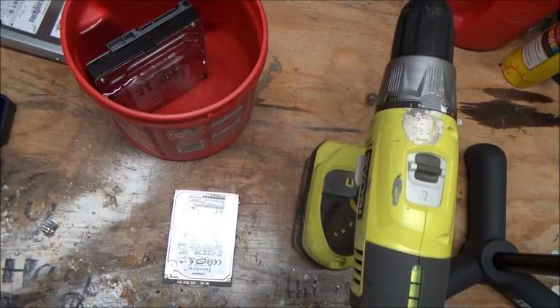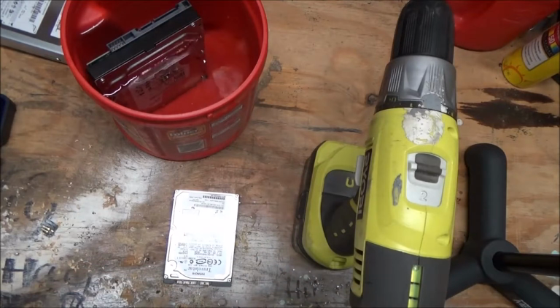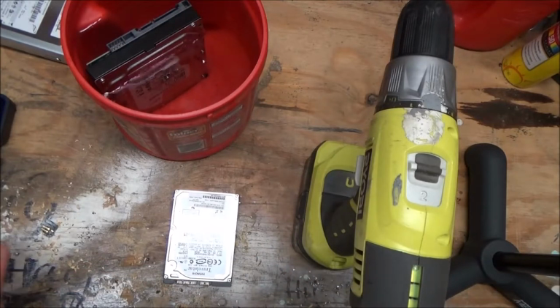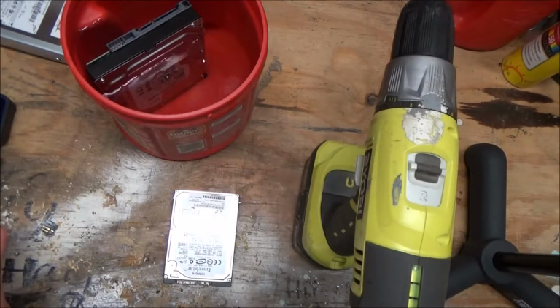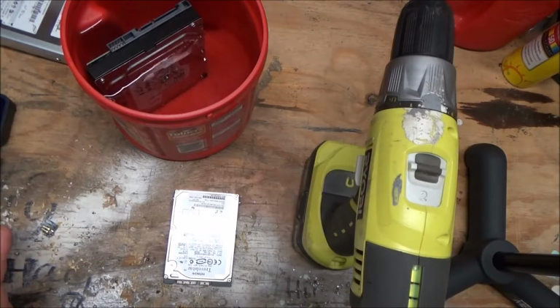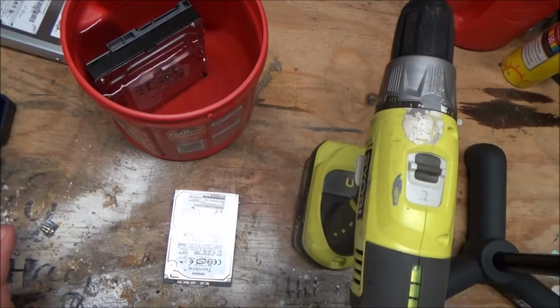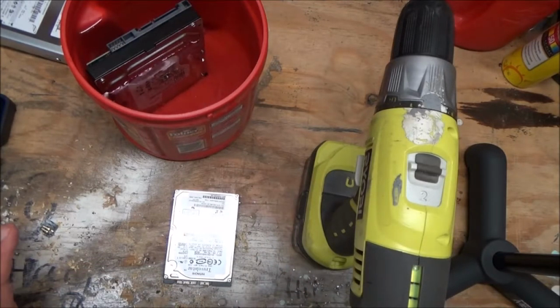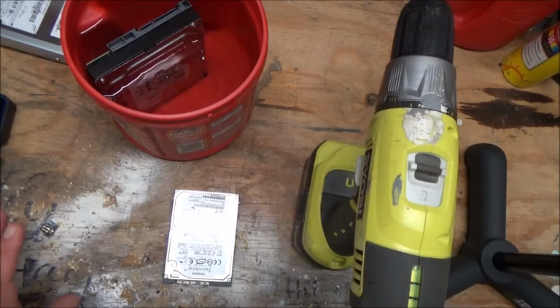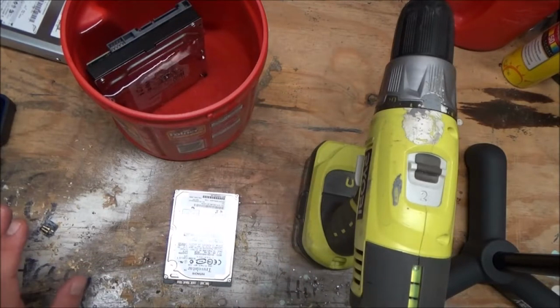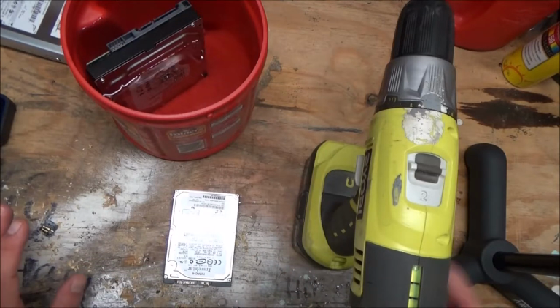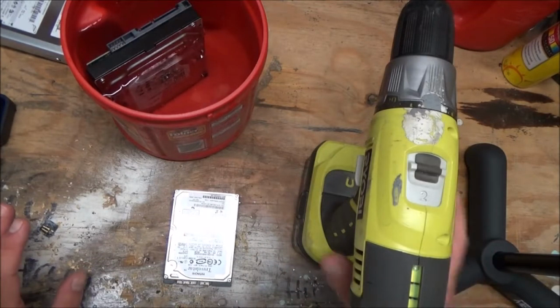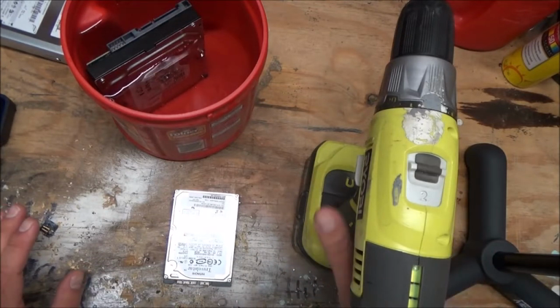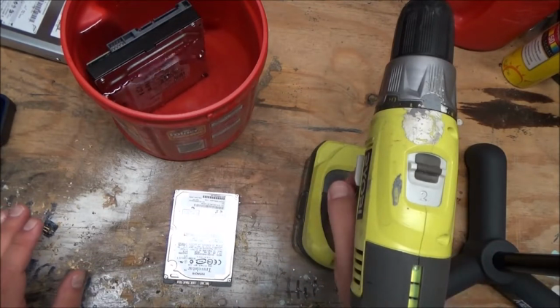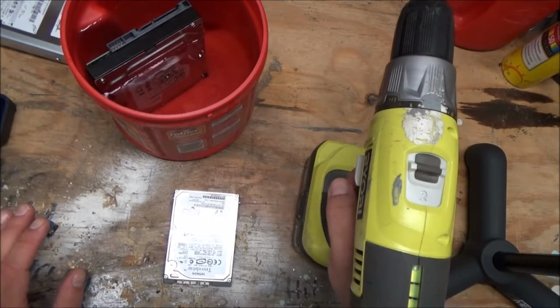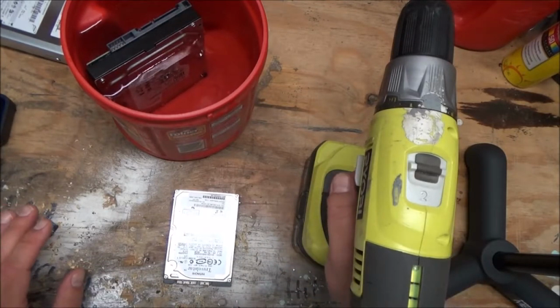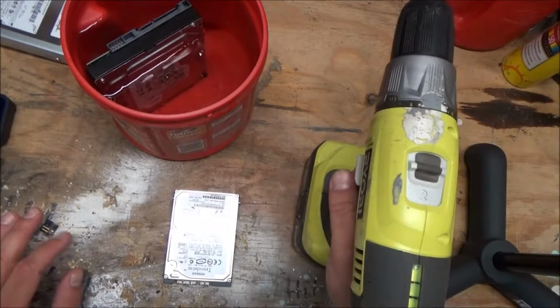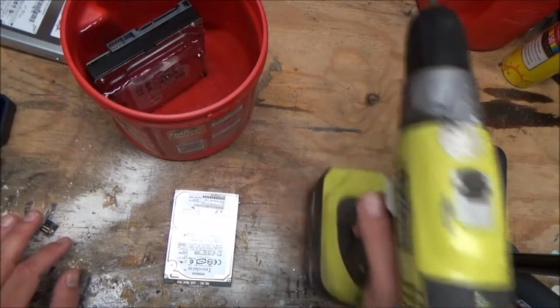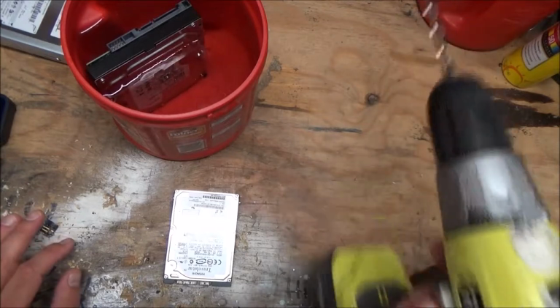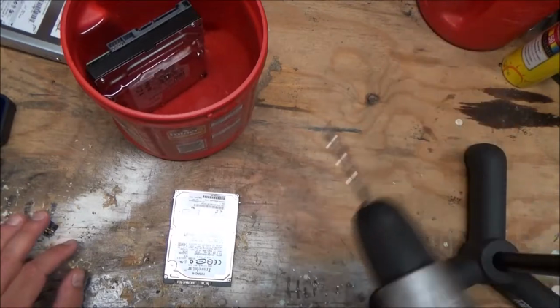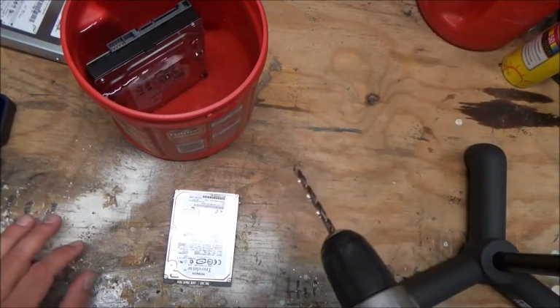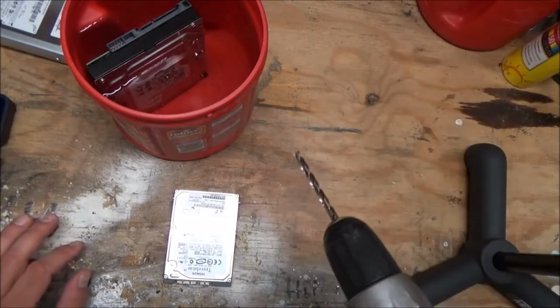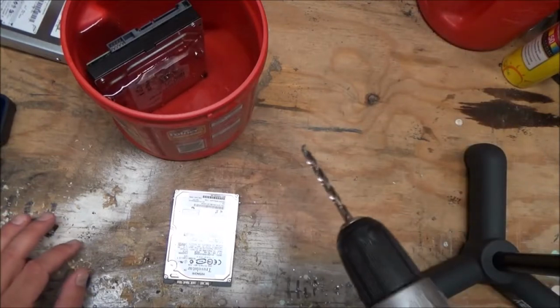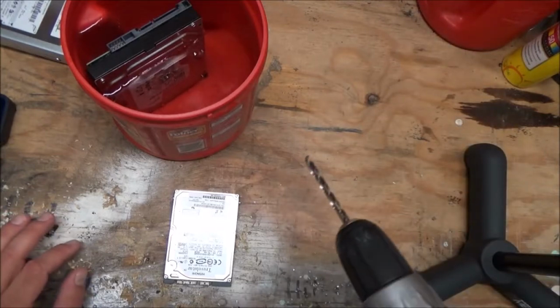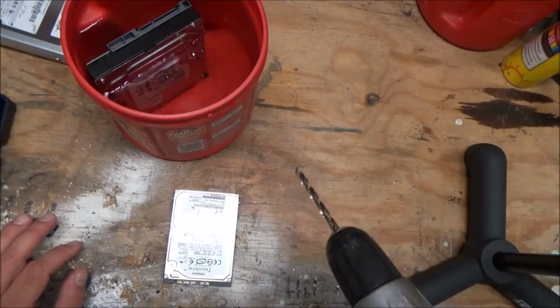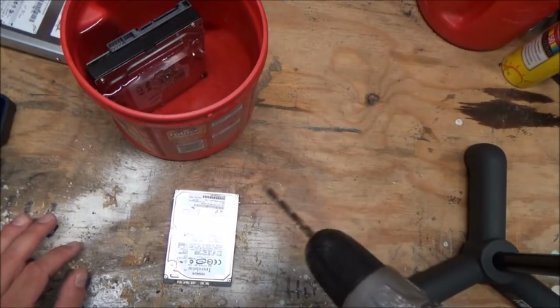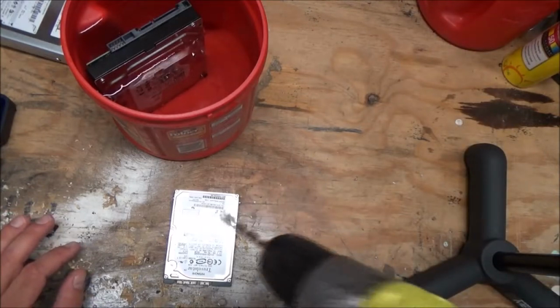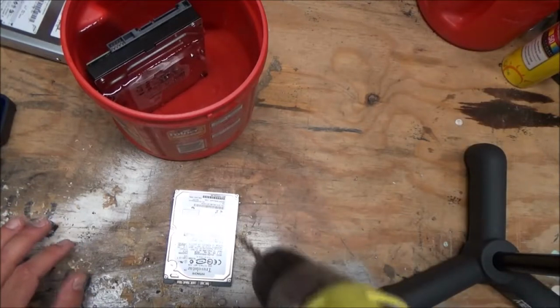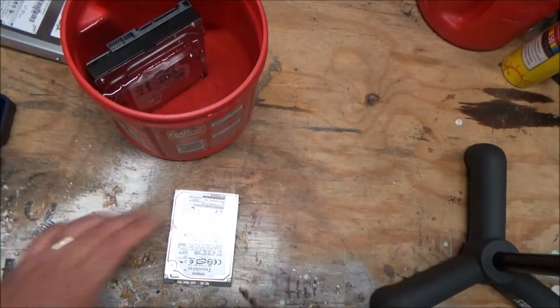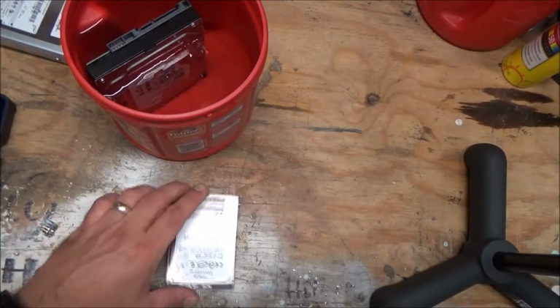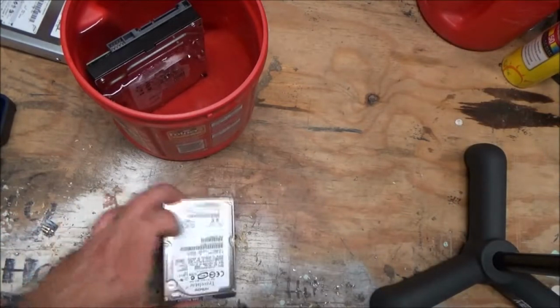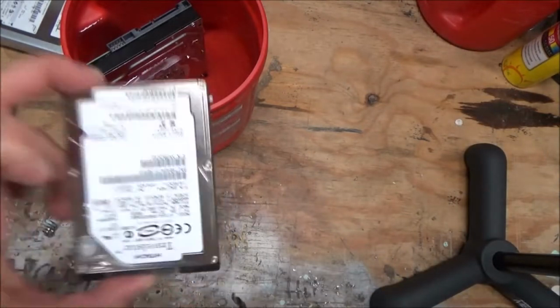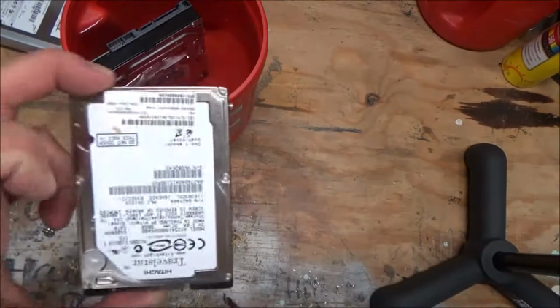Some people recommend drilling four or five holes in it, but we'll just go with one for purposes of the demo. Now for the two-and-a-half inch laptop drive...